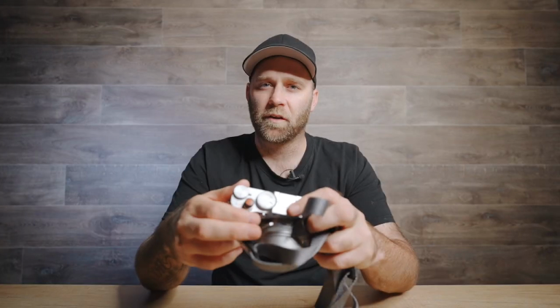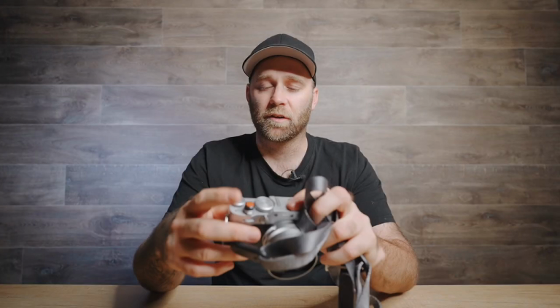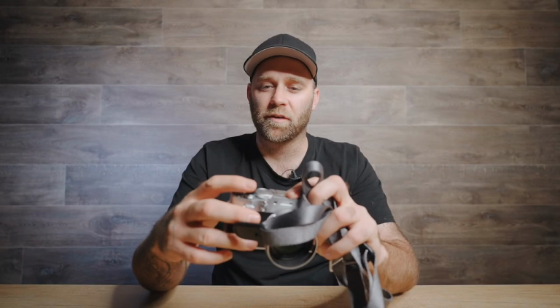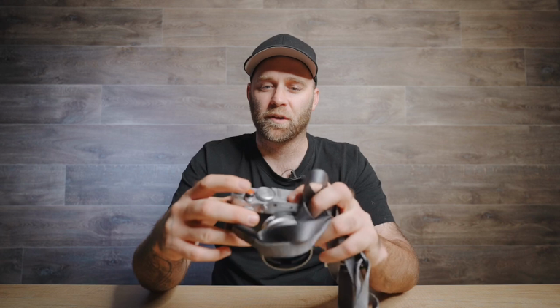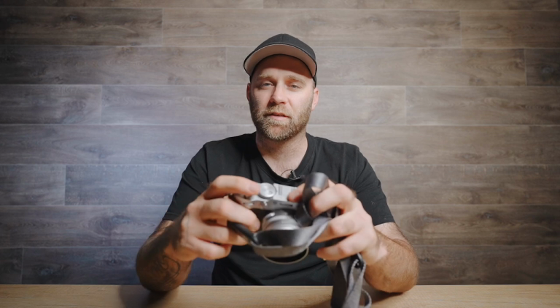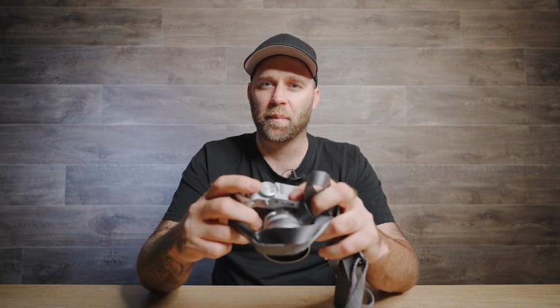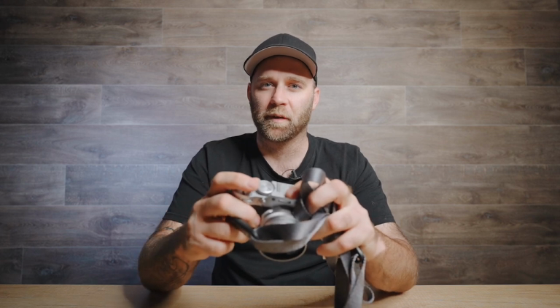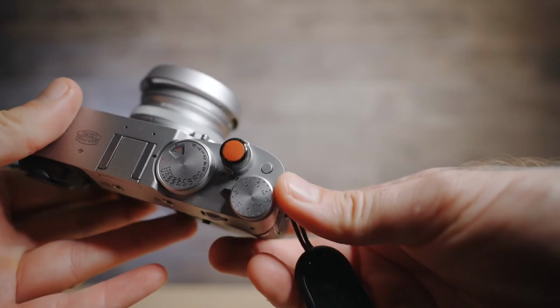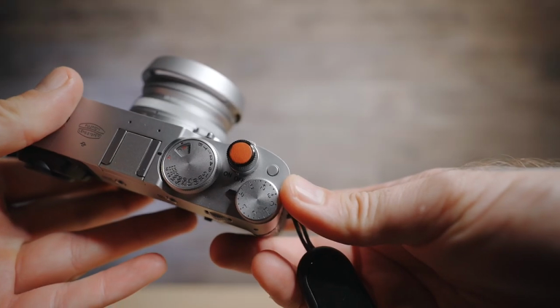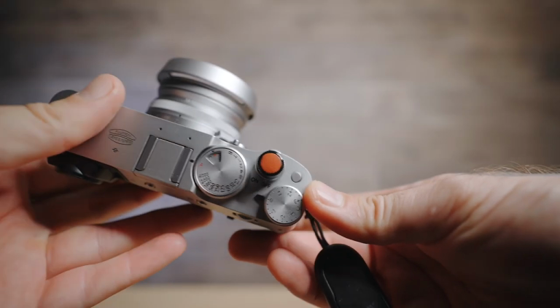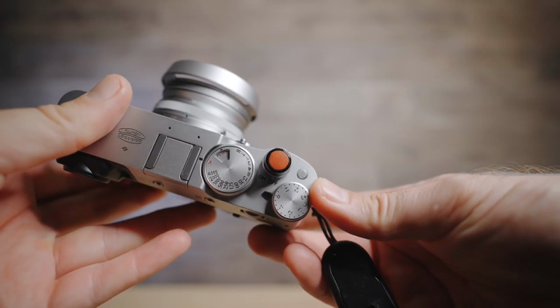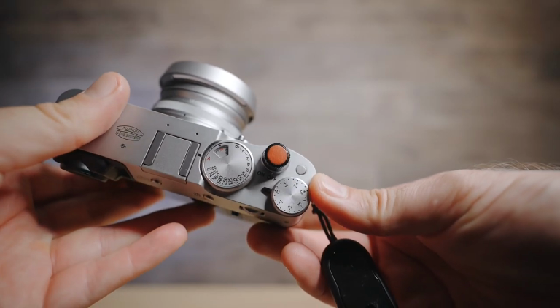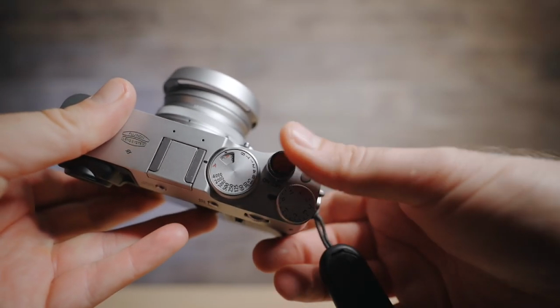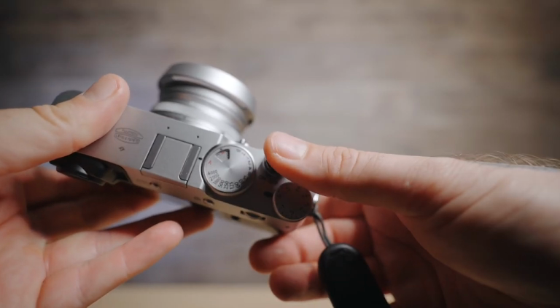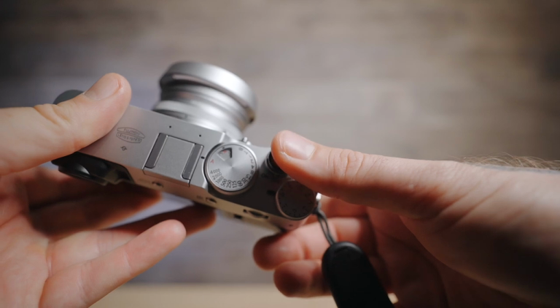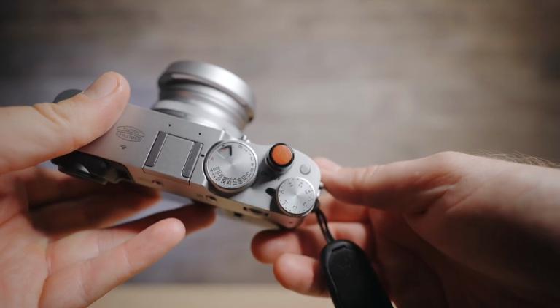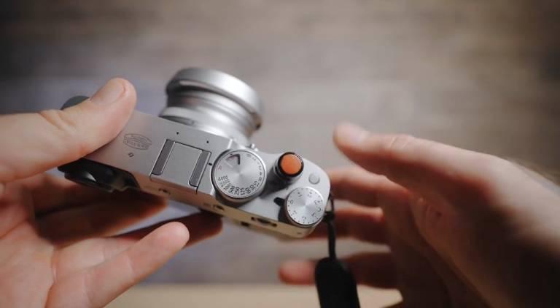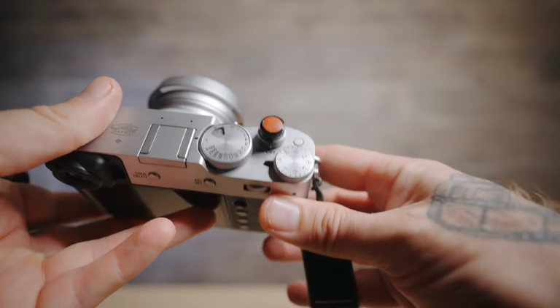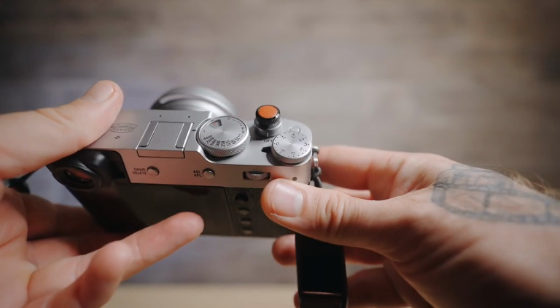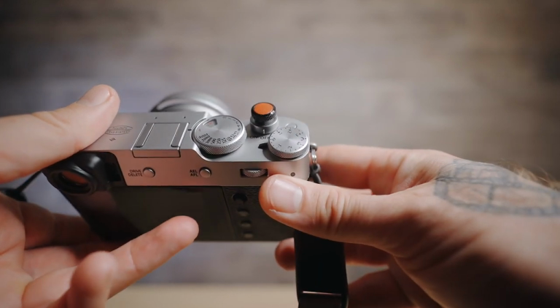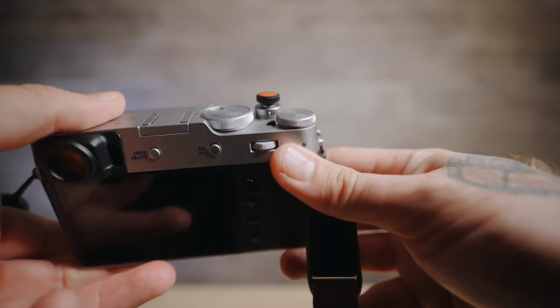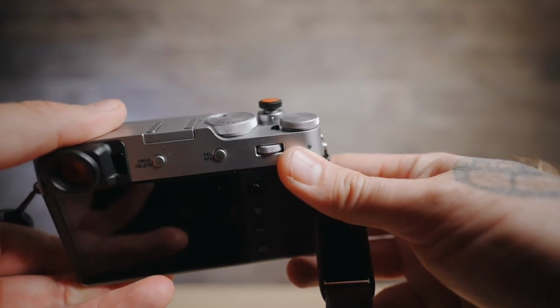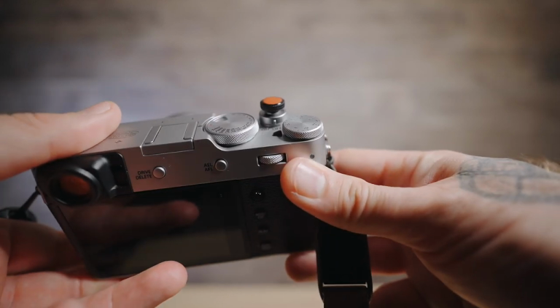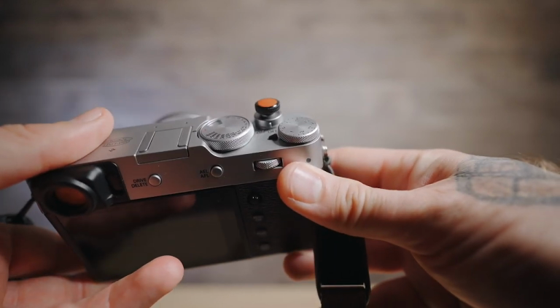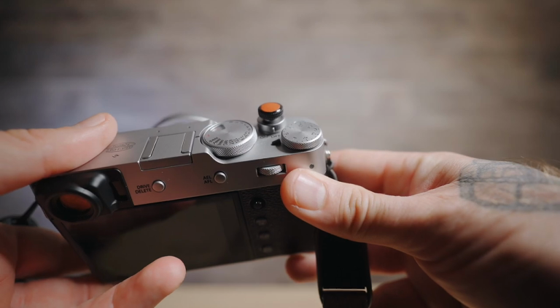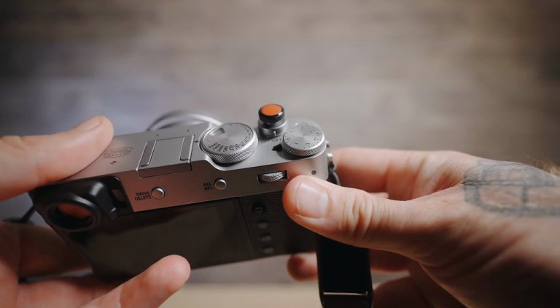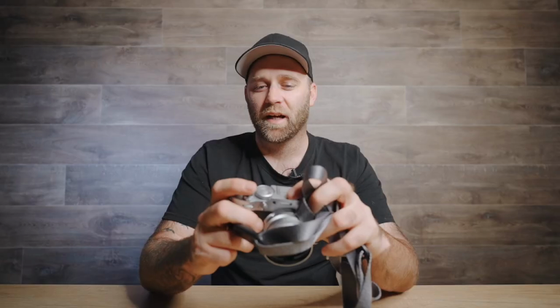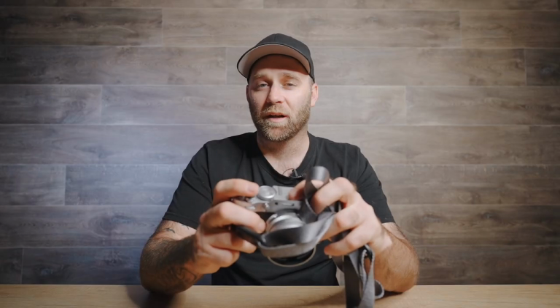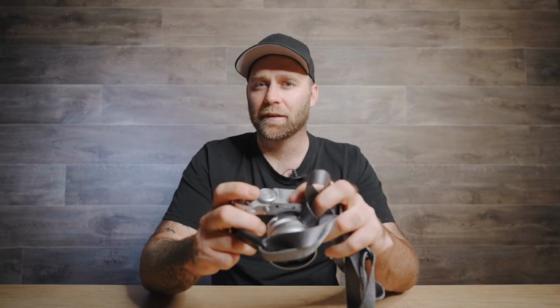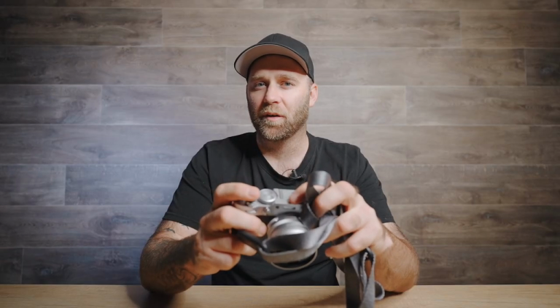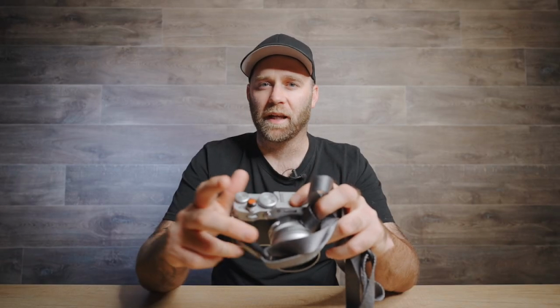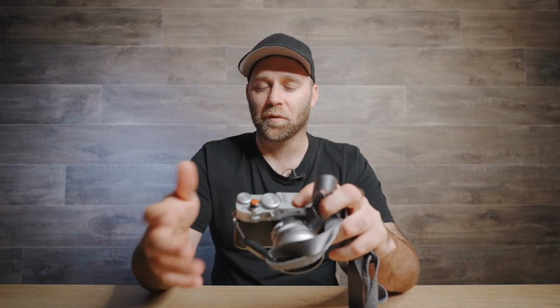The other thing I checked on it was this soft shutter release — it's quite a big one but it makes it feel really nice to hold. It actually has a little leather pad on top of it. It's not actually the one that I ordered off Amazon but I'm going to put a link to it anyway so you can get it if you want, and I actually really like it — I think it's better than the one I actually ordered.